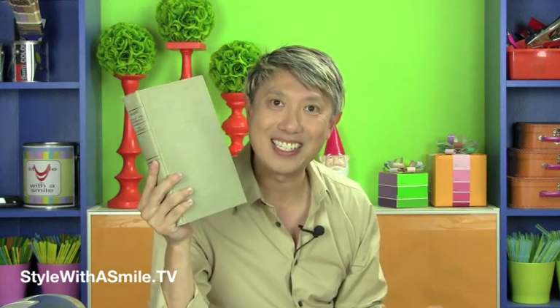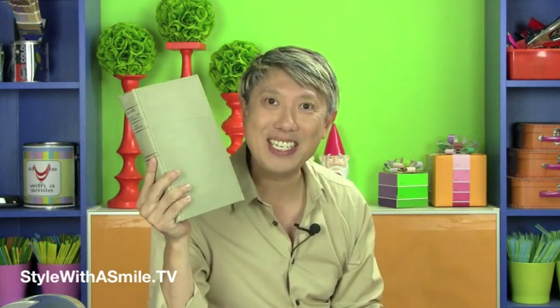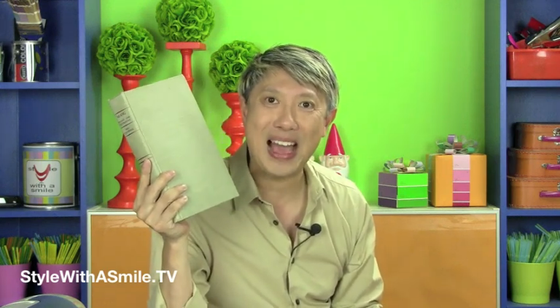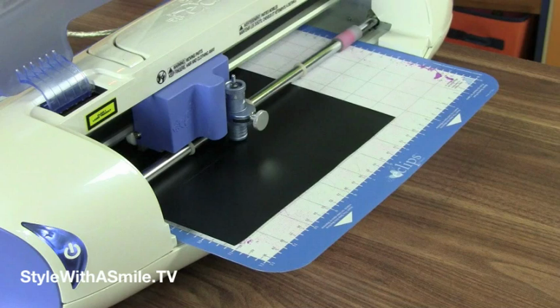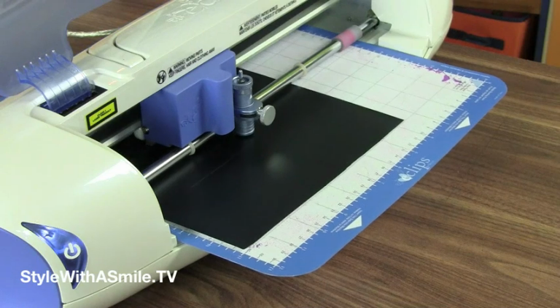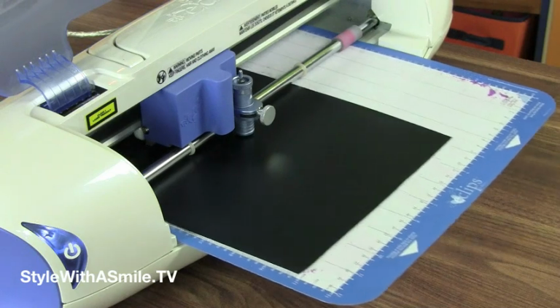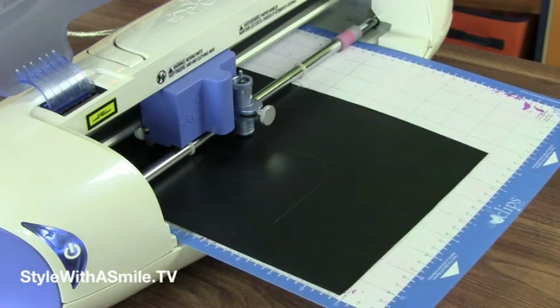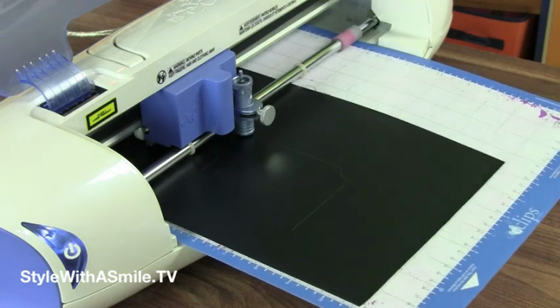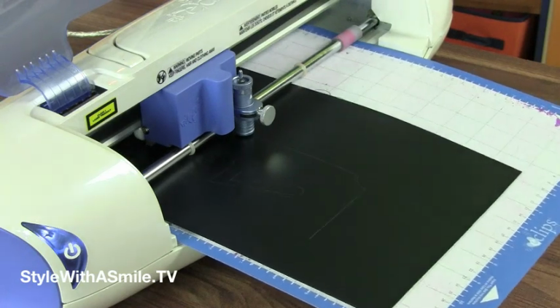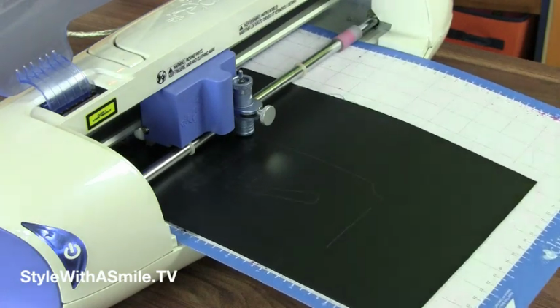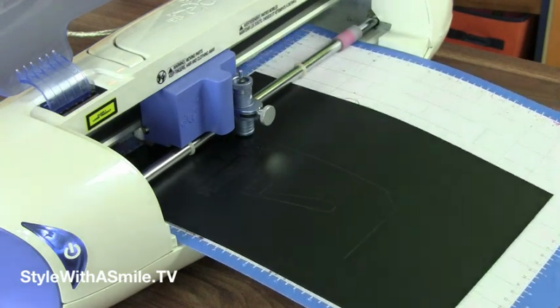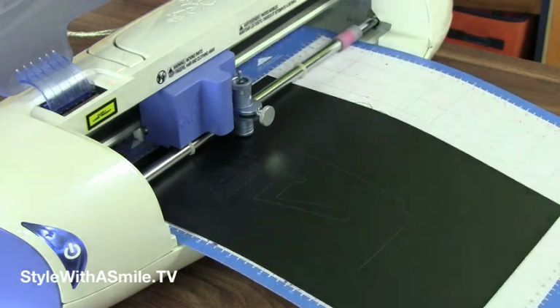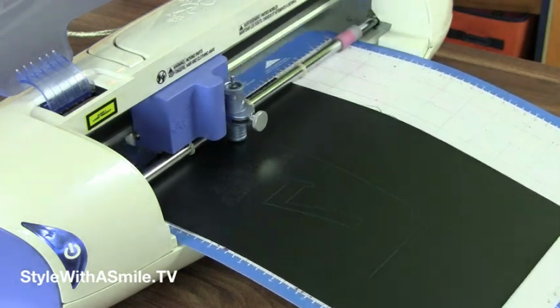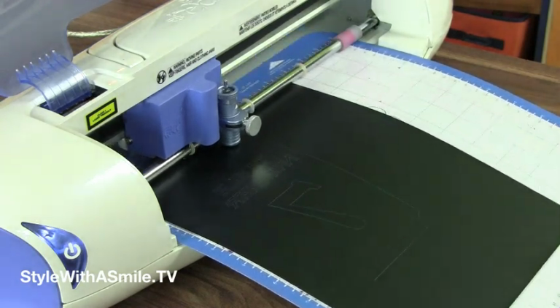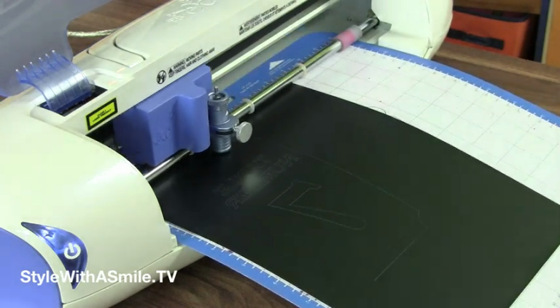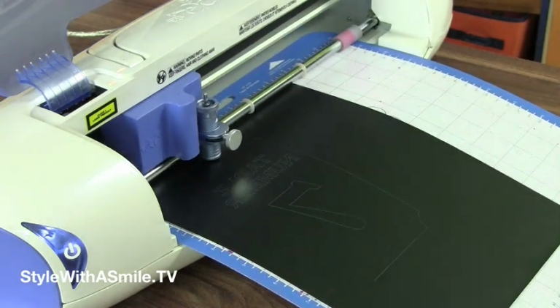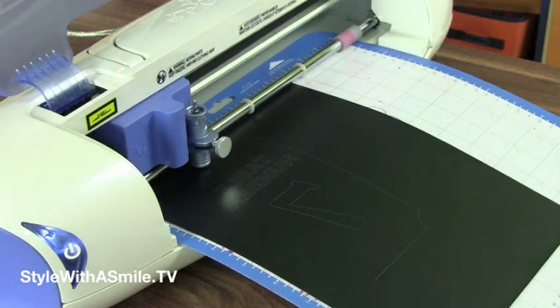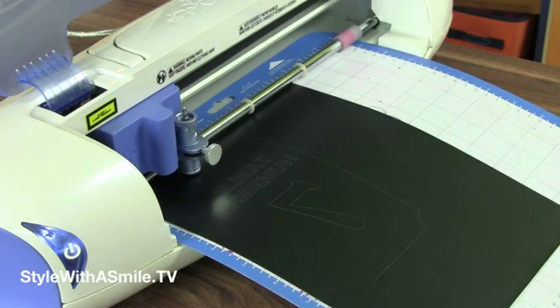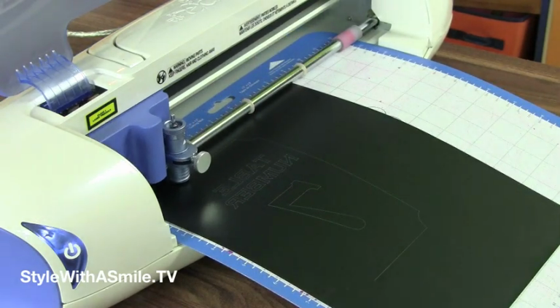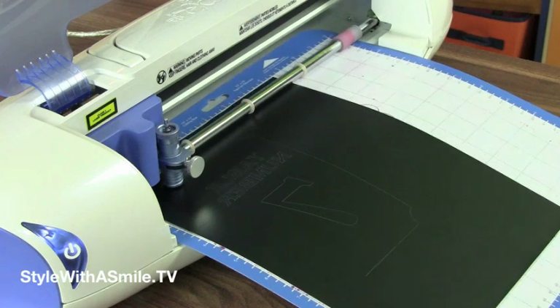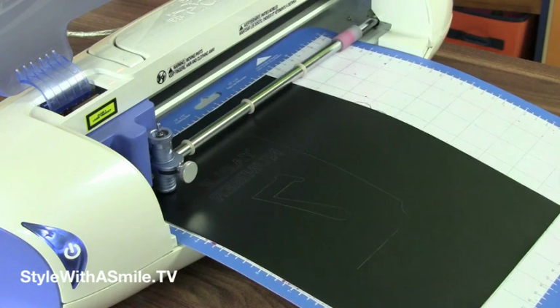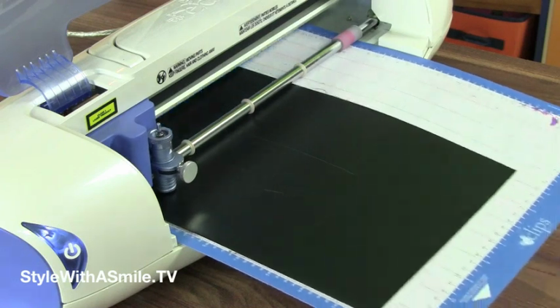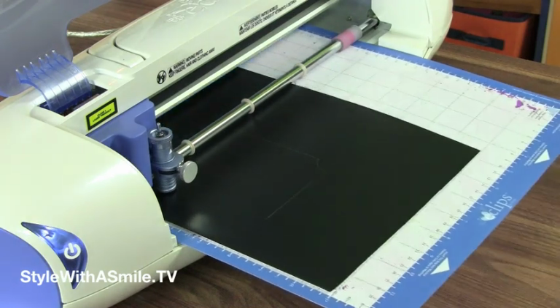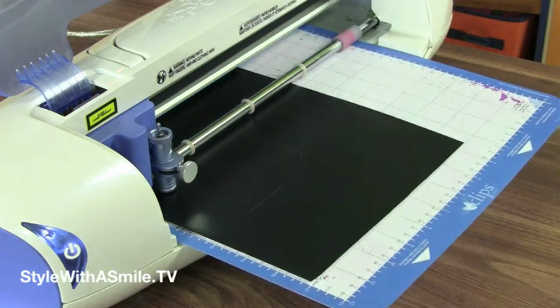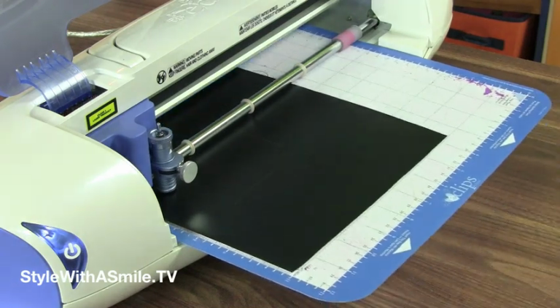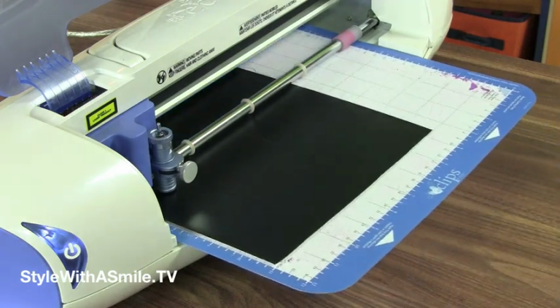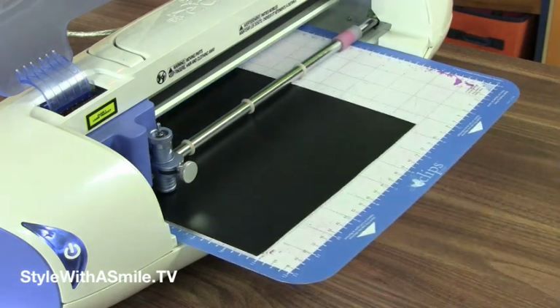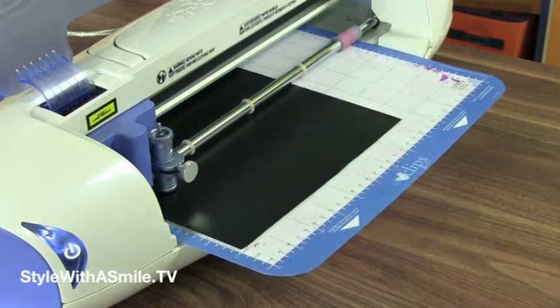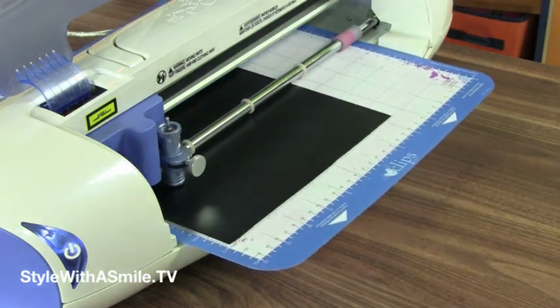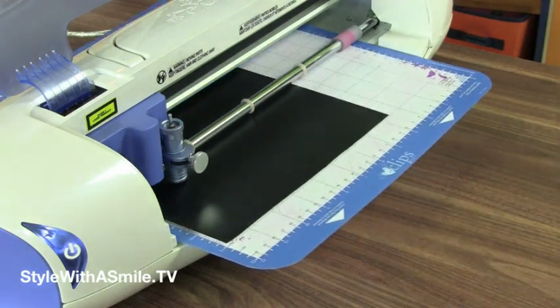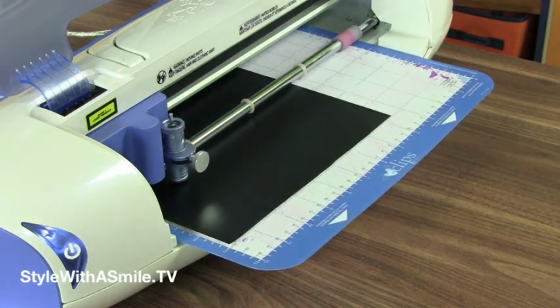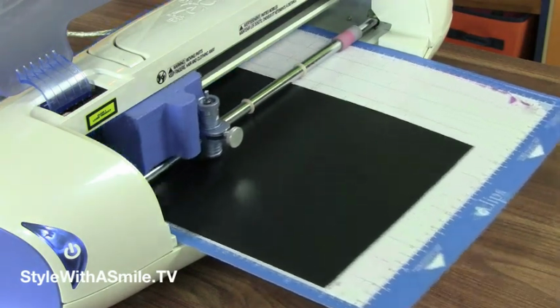I put table numbers on vintage books, and it's really easy to do with the Neenah EPC Film. The film is really easy to cut with my Sizzix Eclipse machine and eCal software. Just be sure to put your image in reverse, because you'll be flipping it over.